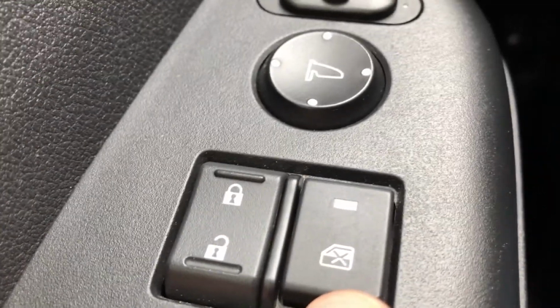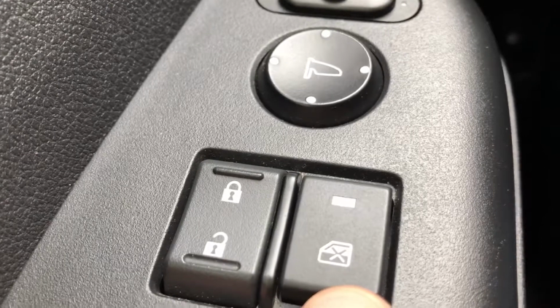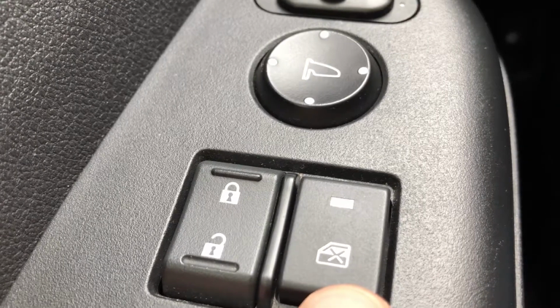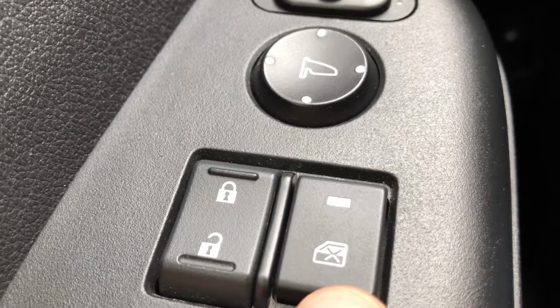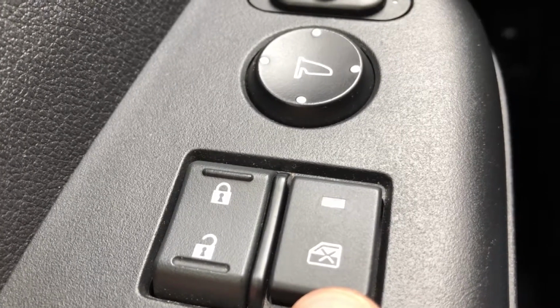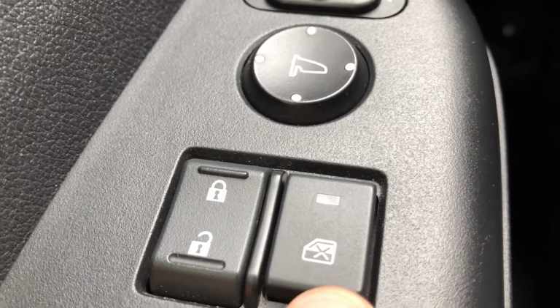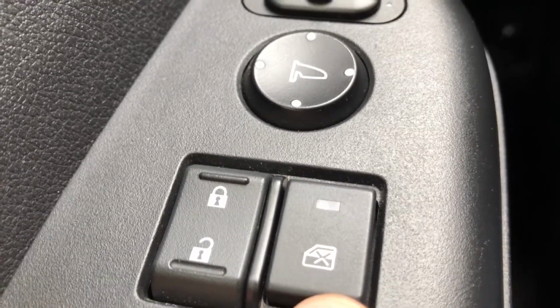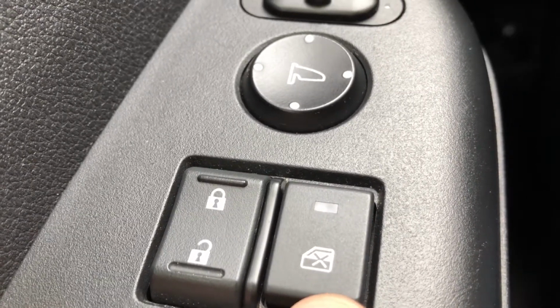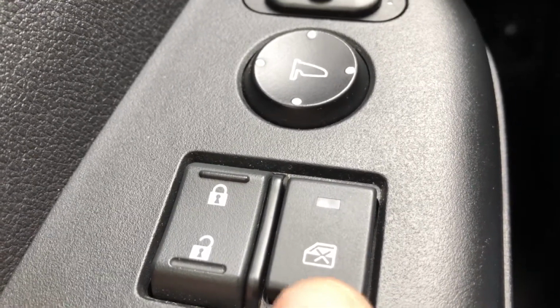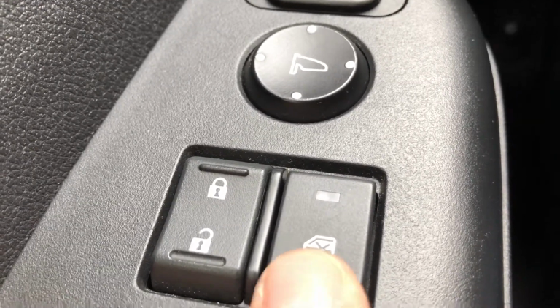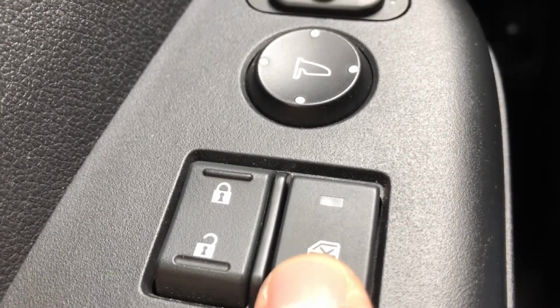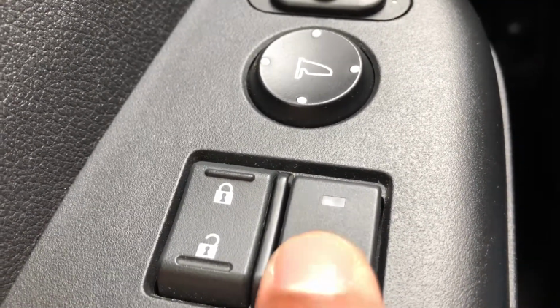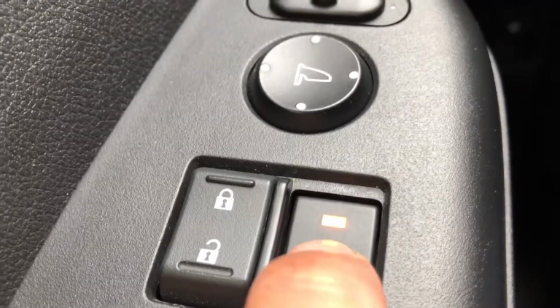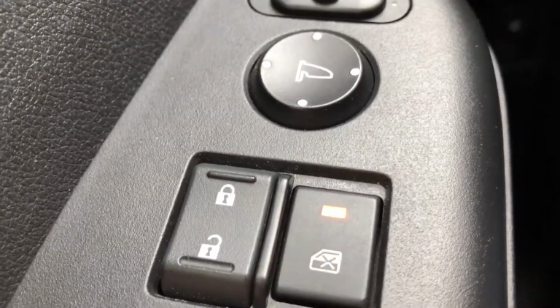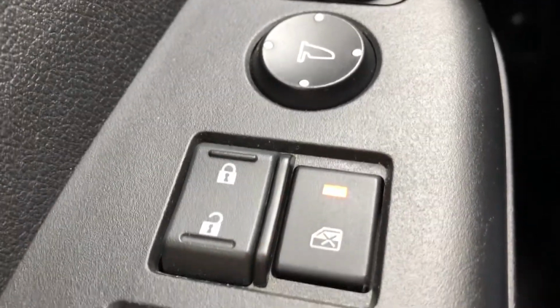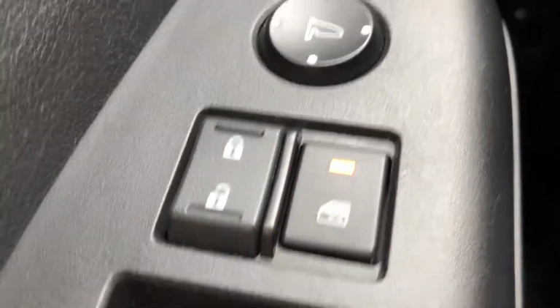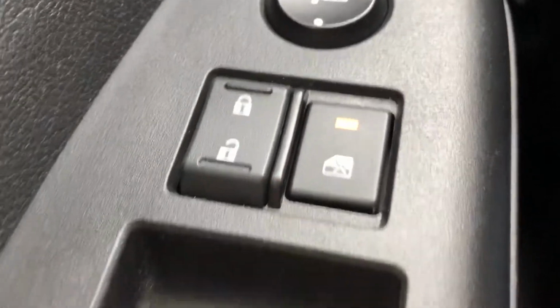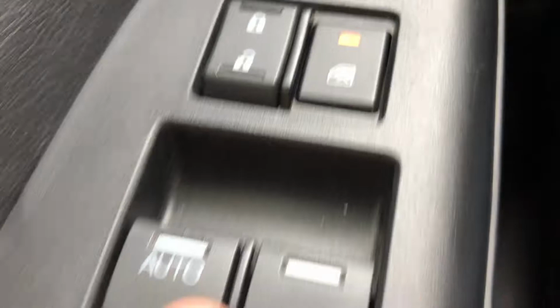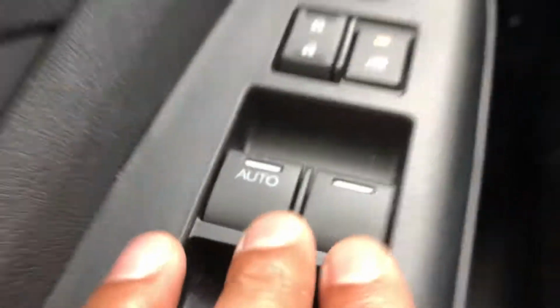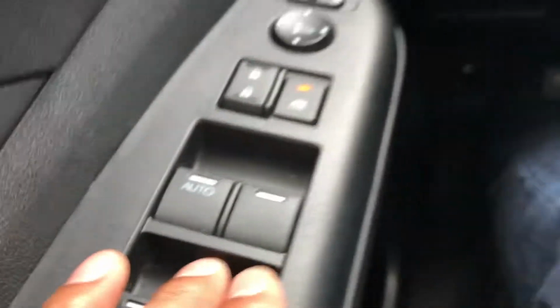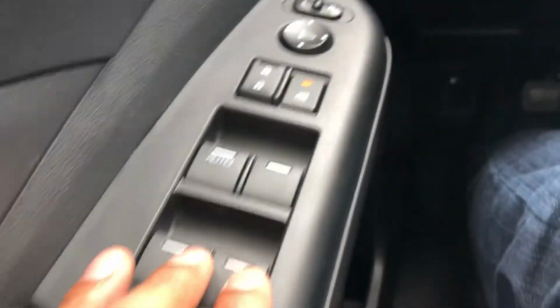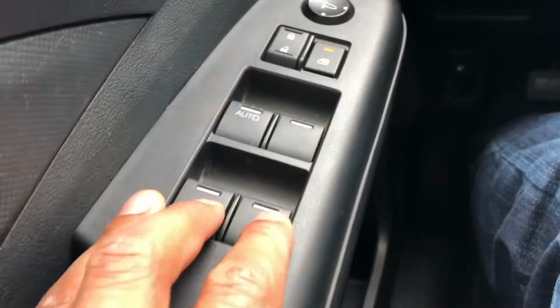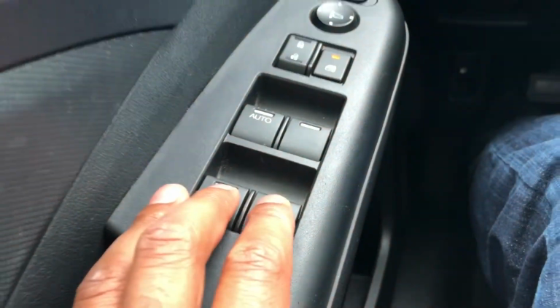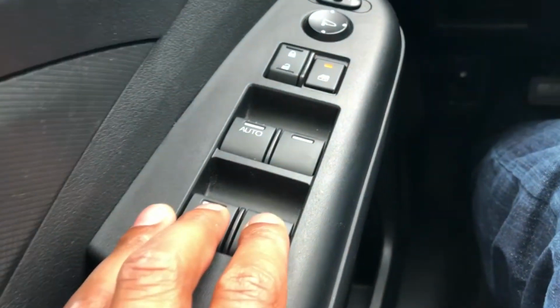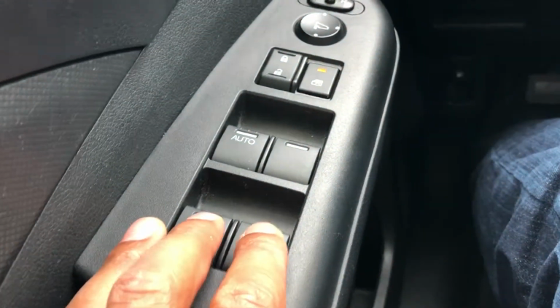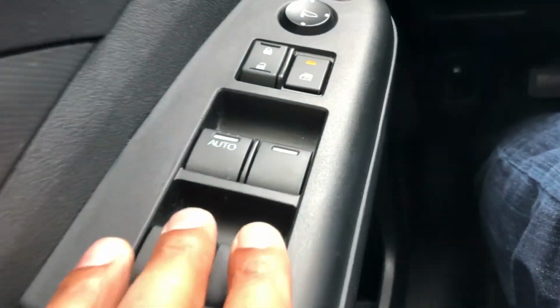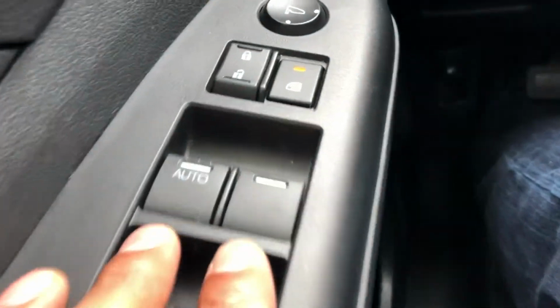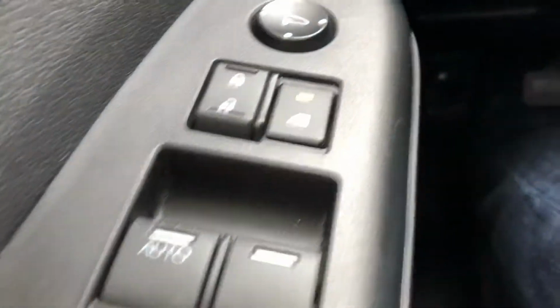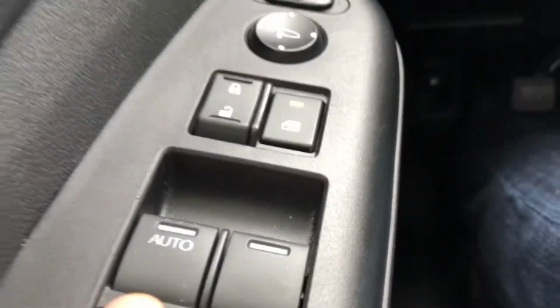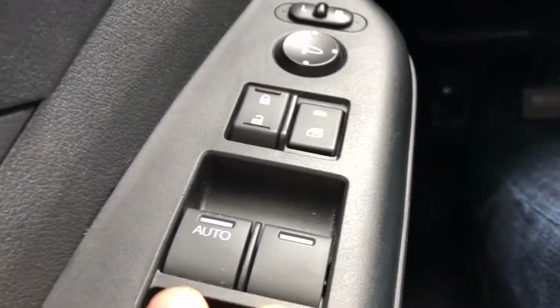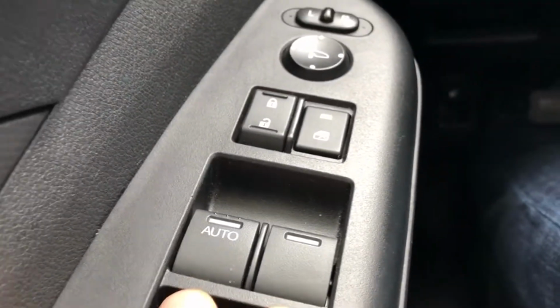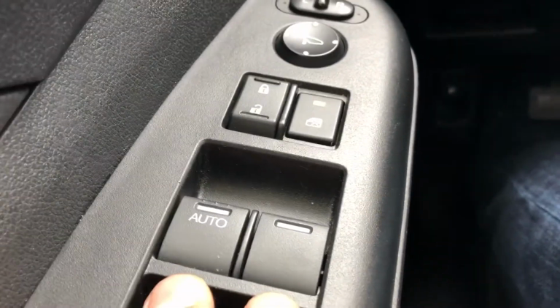In order to lock the windows, you simply press this button and the light turns on. Now all of the windows are locked except for the driver's window.